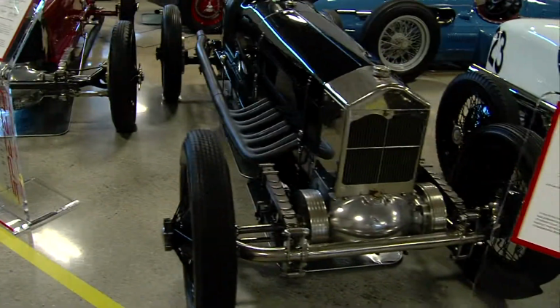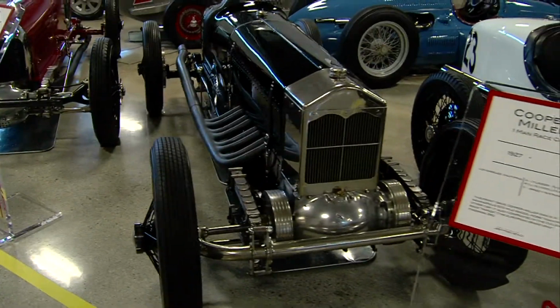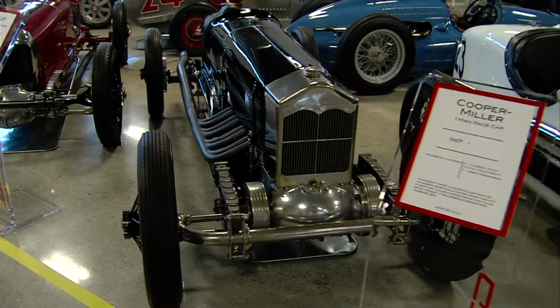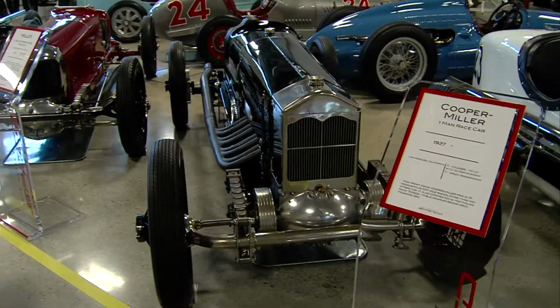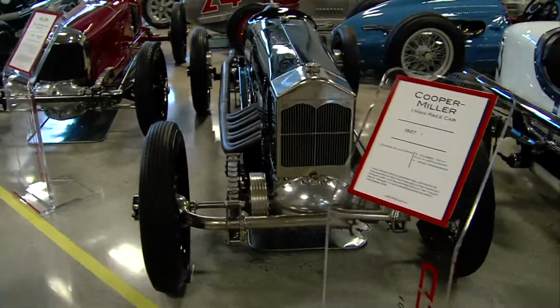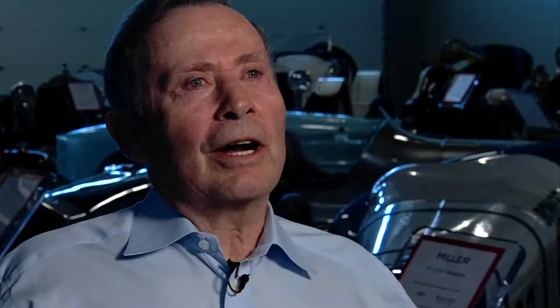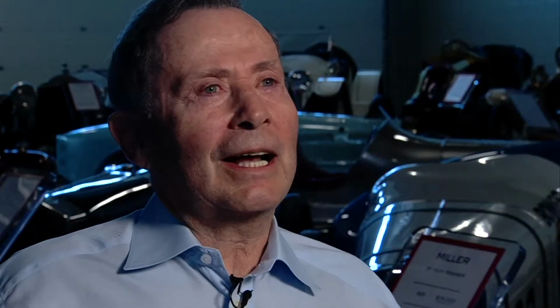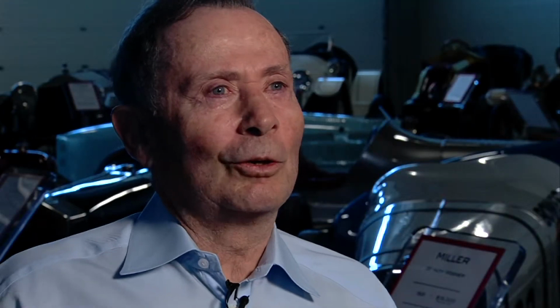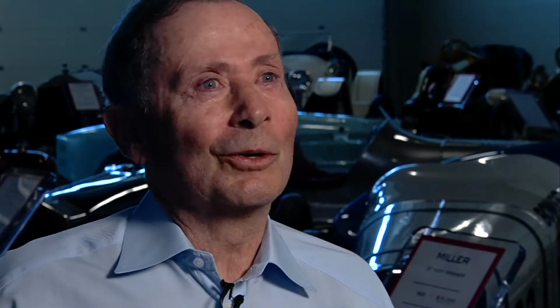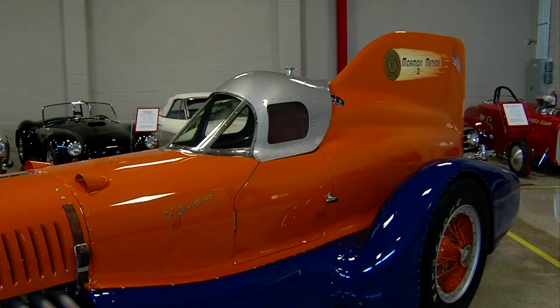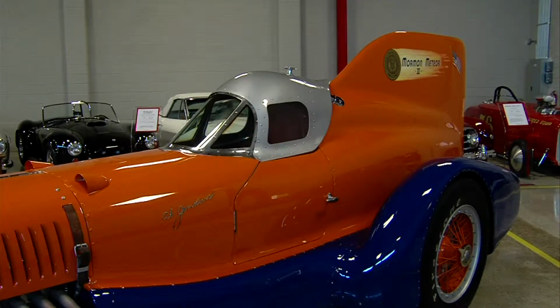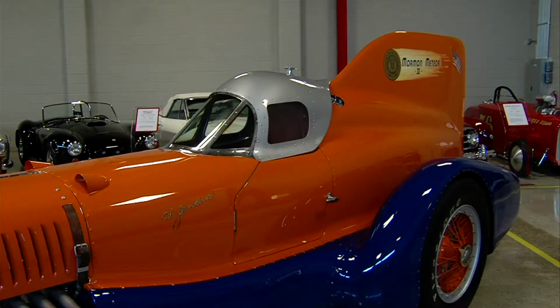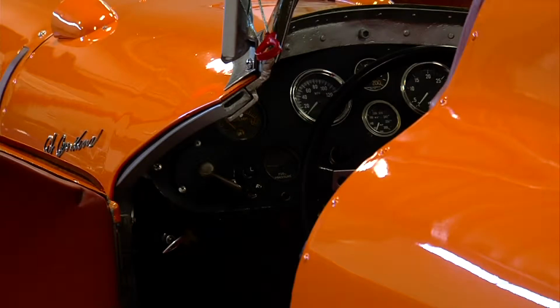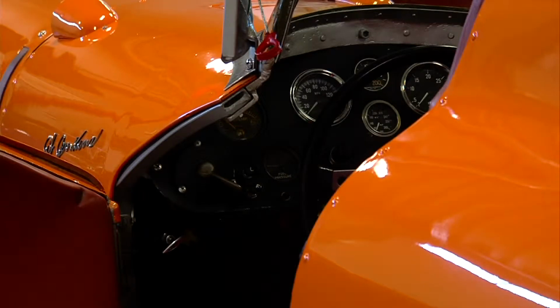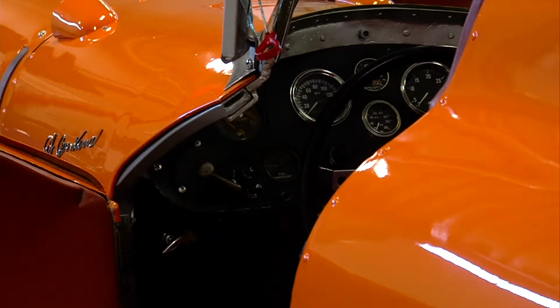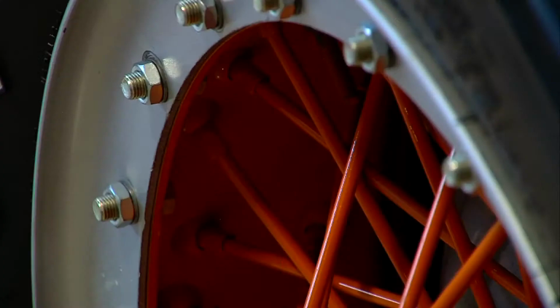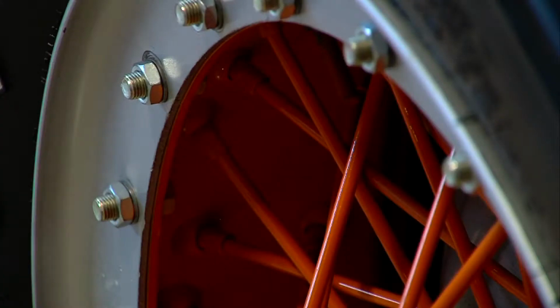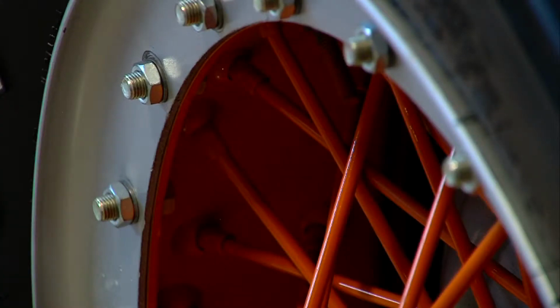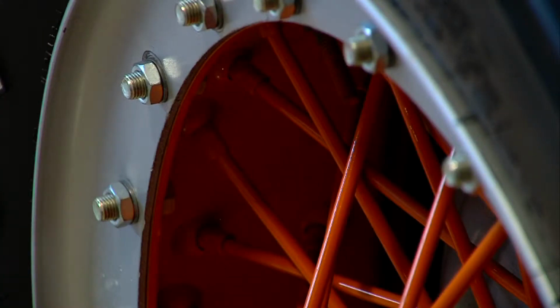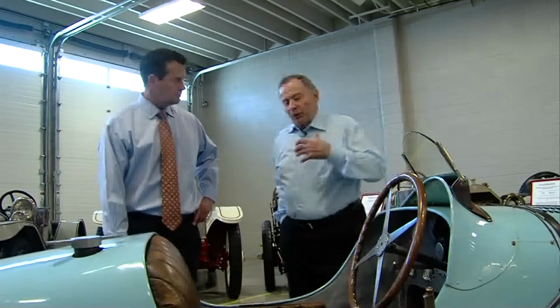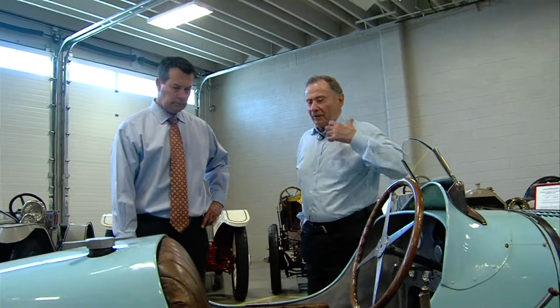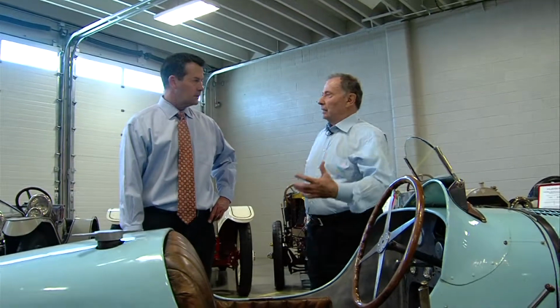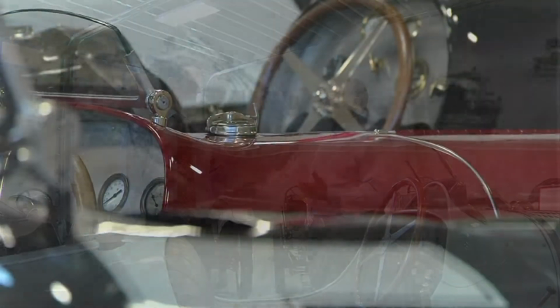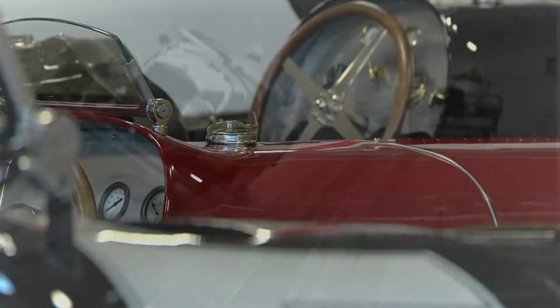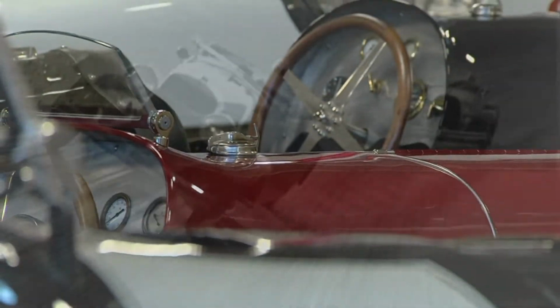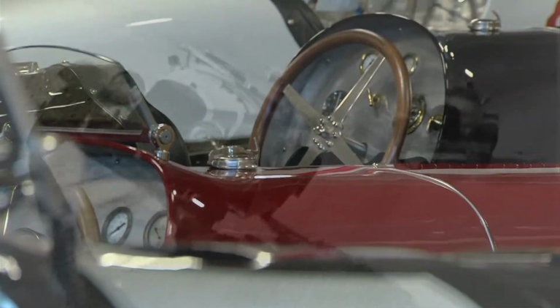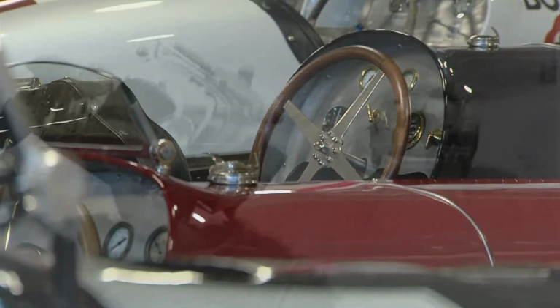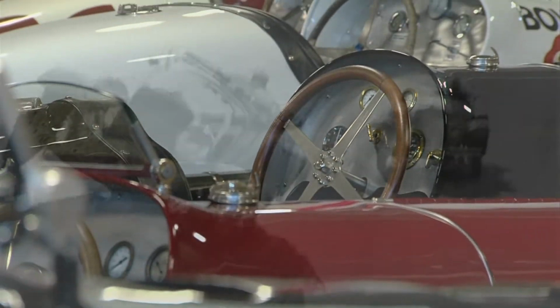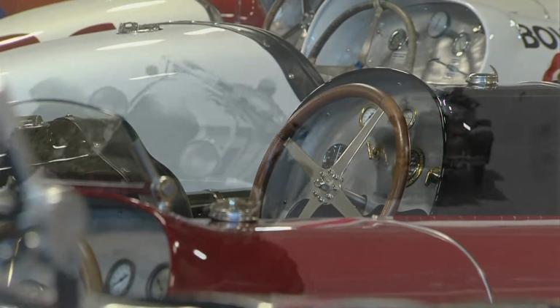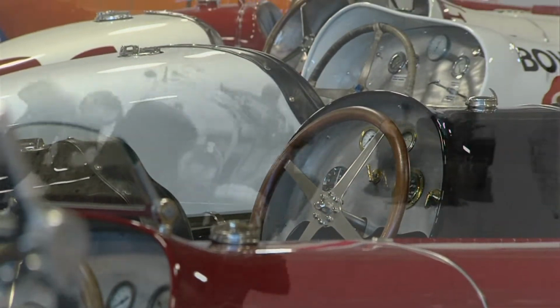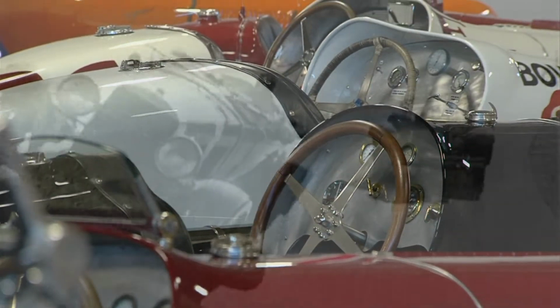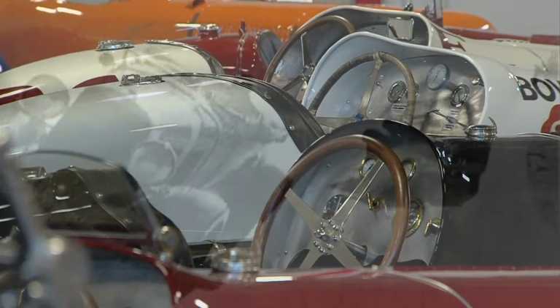These are all moving art. Each car has a metallic soul of its own. I look at each one as a piece of art that's got four wheels under it. Their stories are remarkable — they either won or placed in prestigious races such as the Grand Prix, Indy, and Daytona Beach.